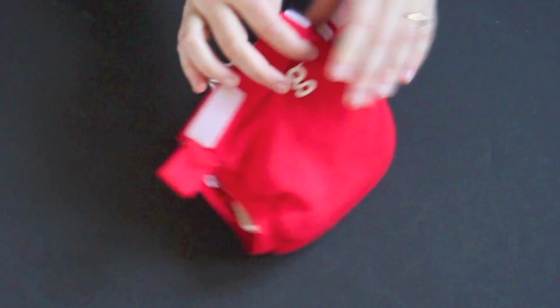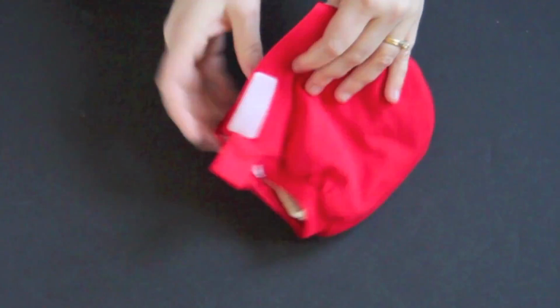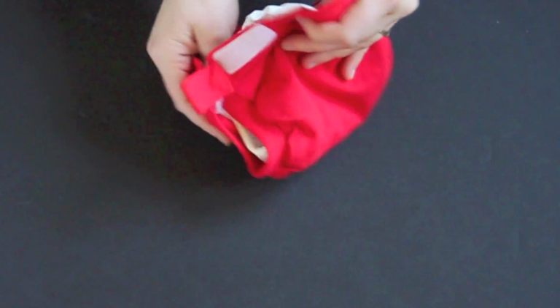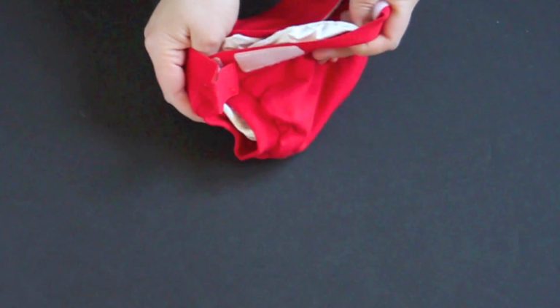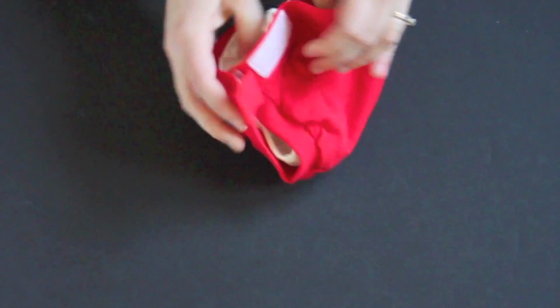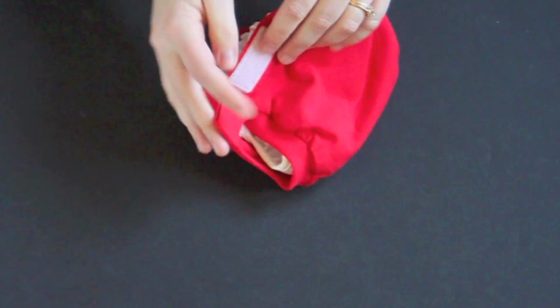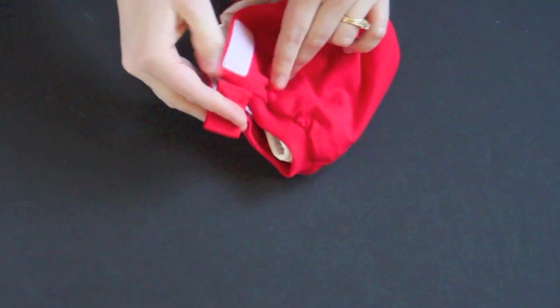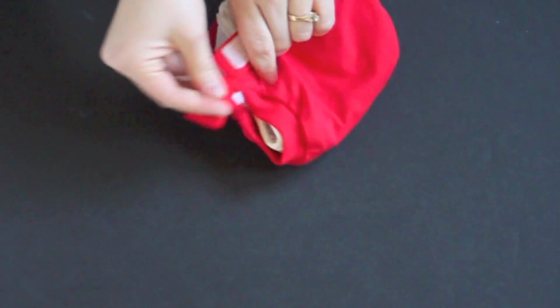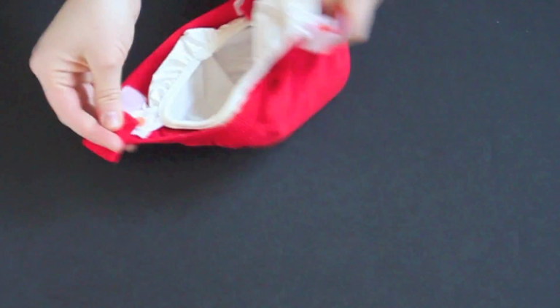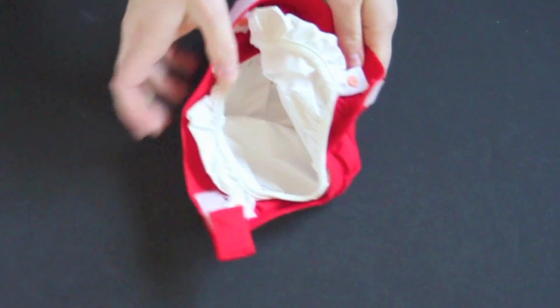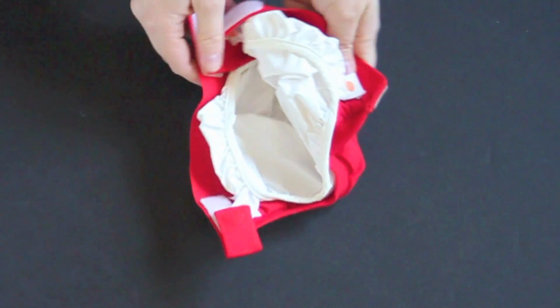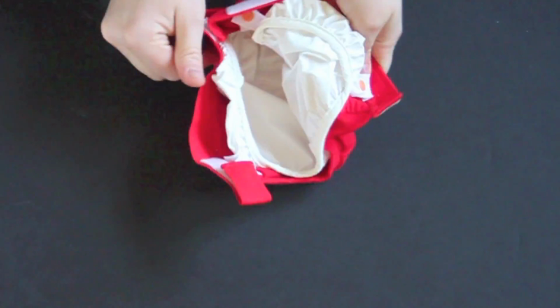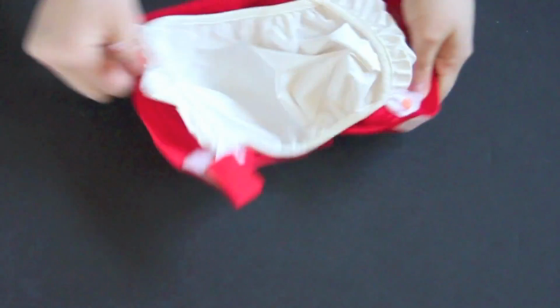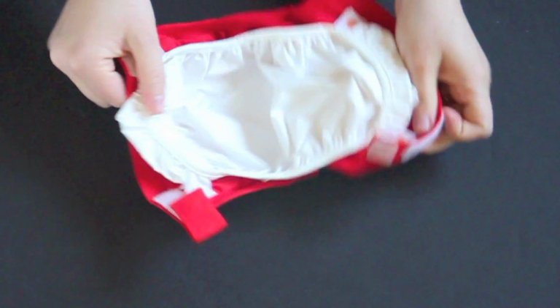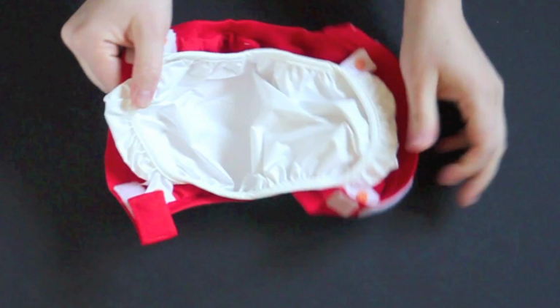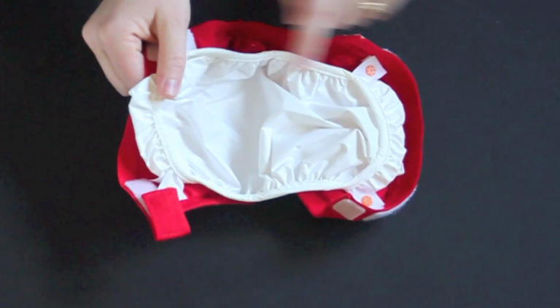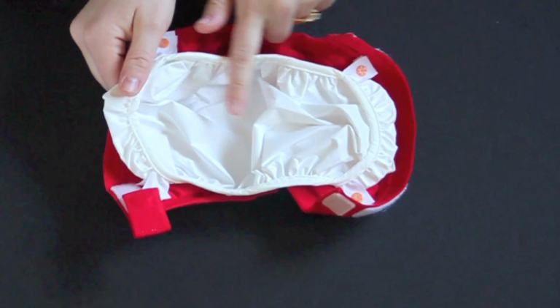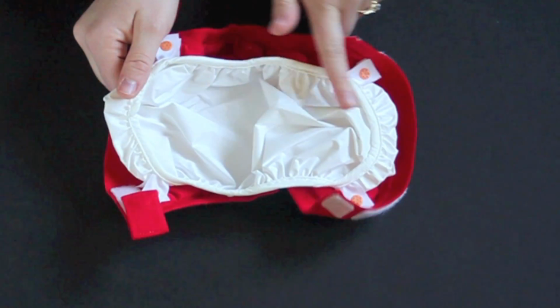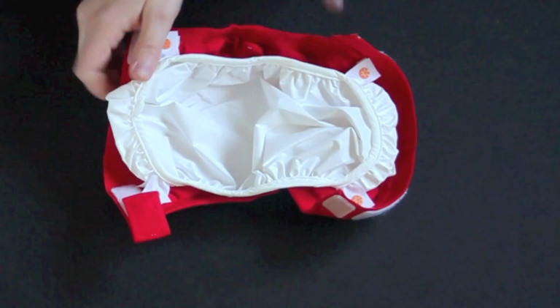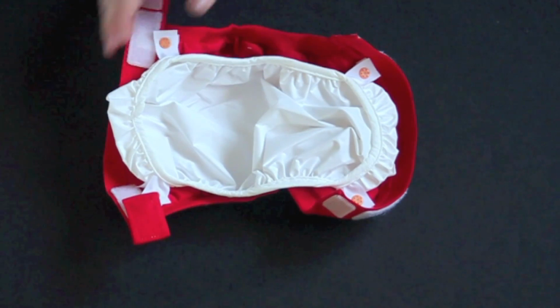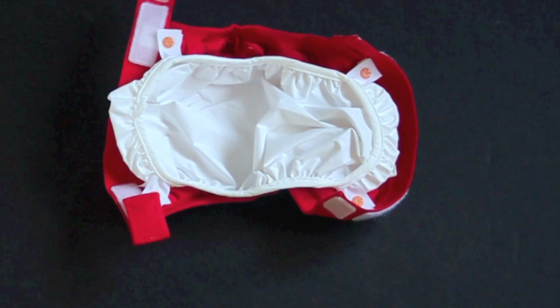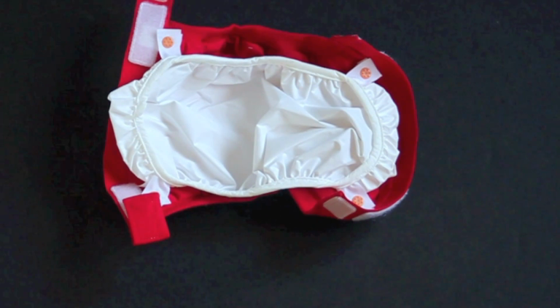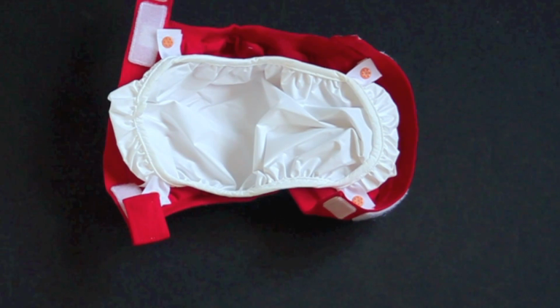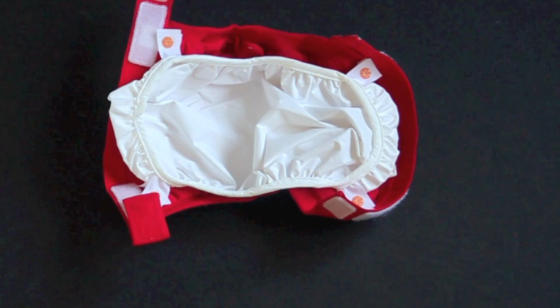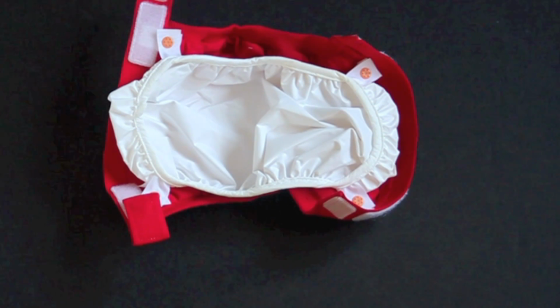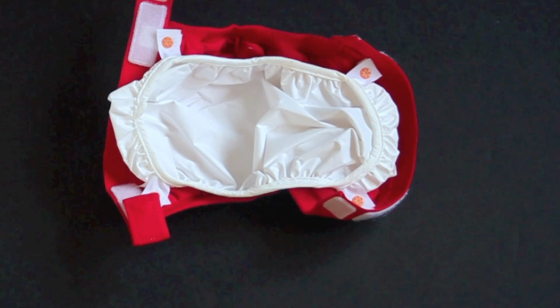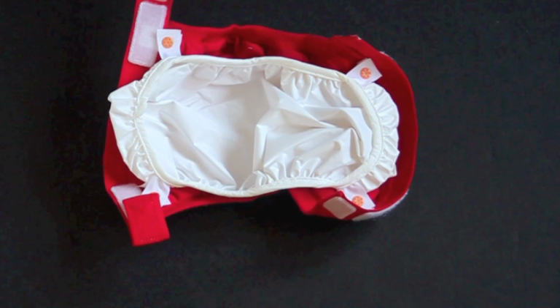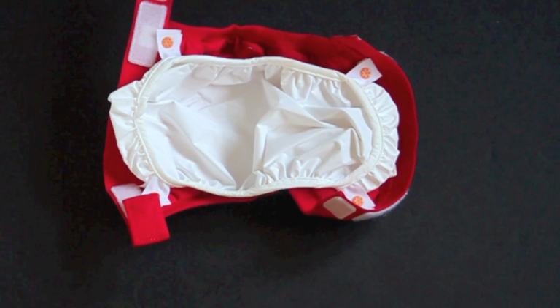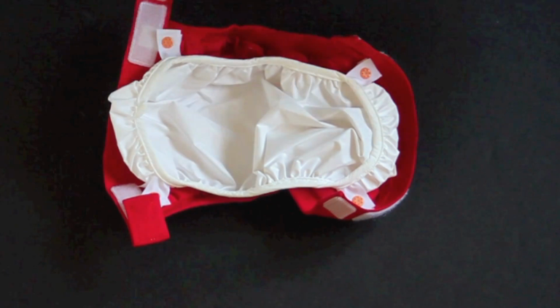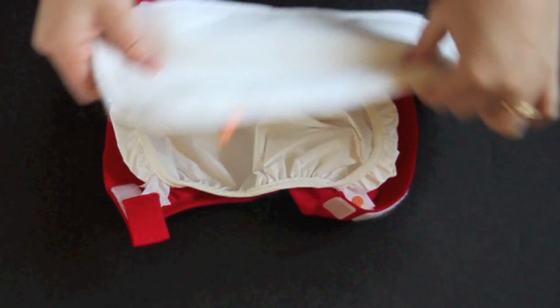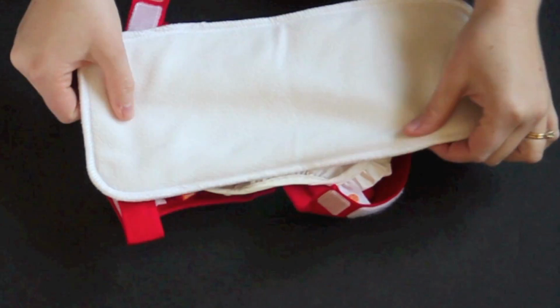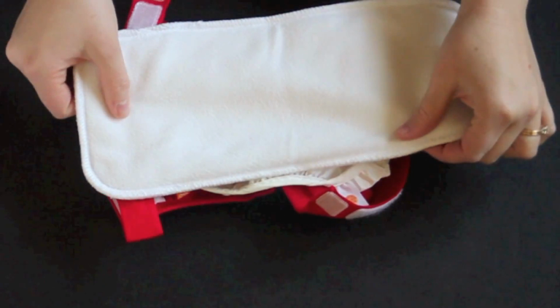What makes this diaper an All-in-Two is the waterproof lining on the inside that can snap in and out, or you can just wipe it down between changes and put in a new insert.